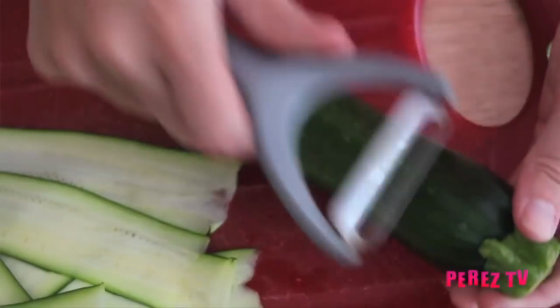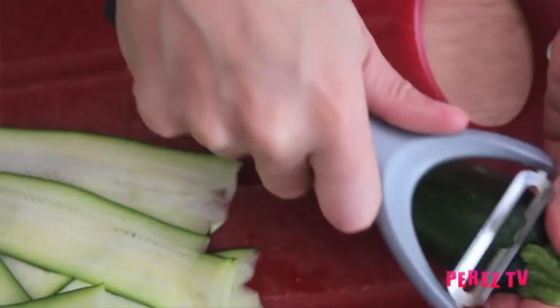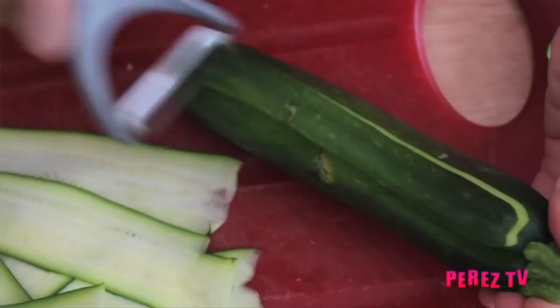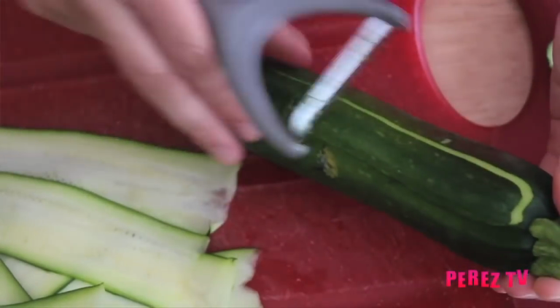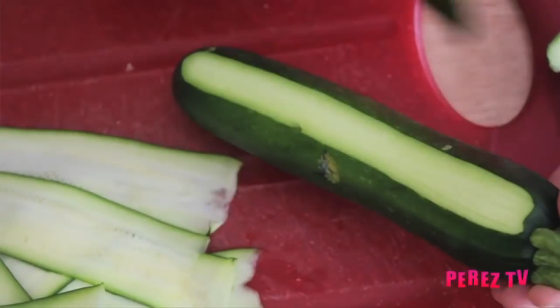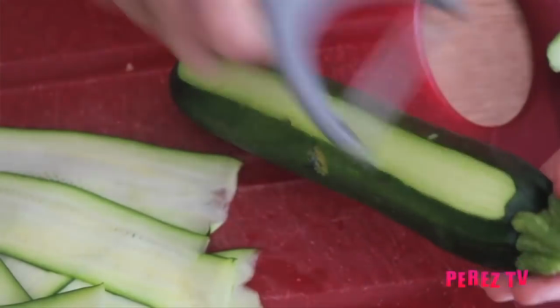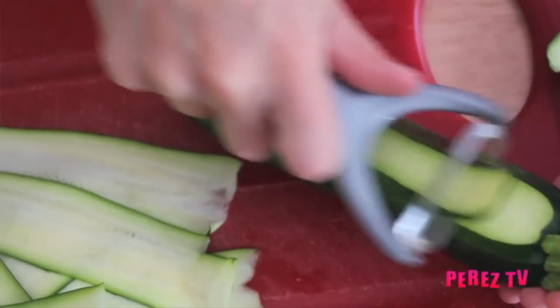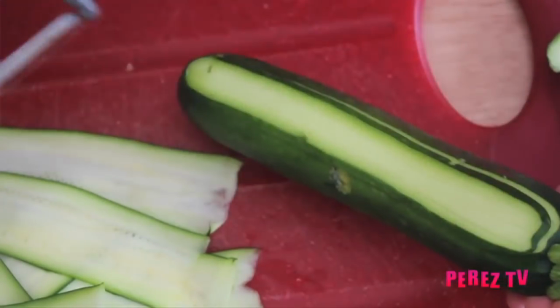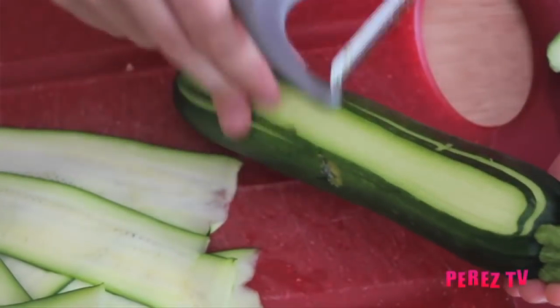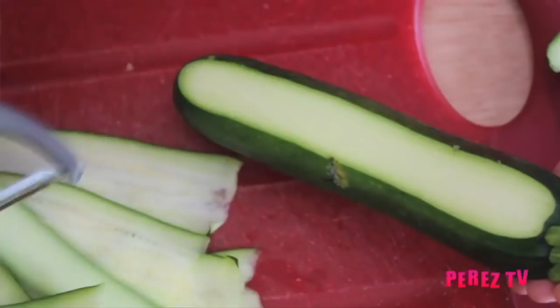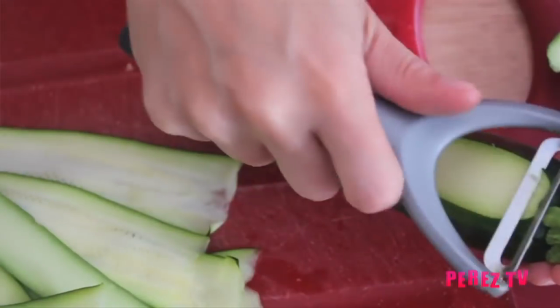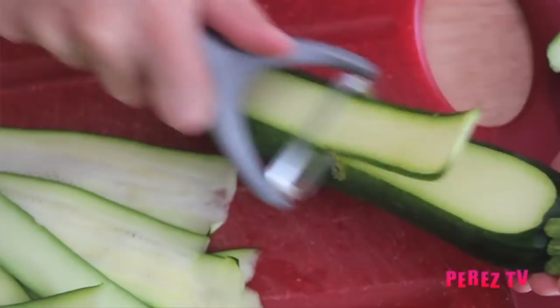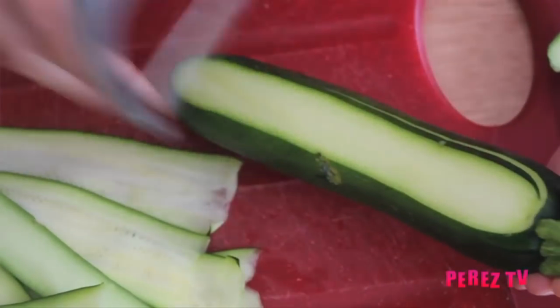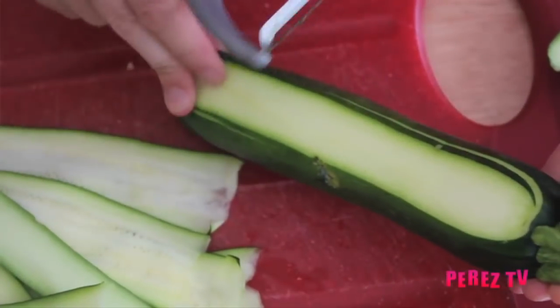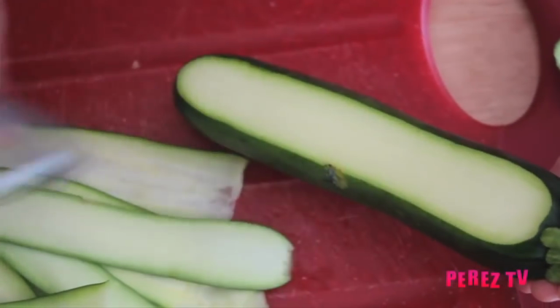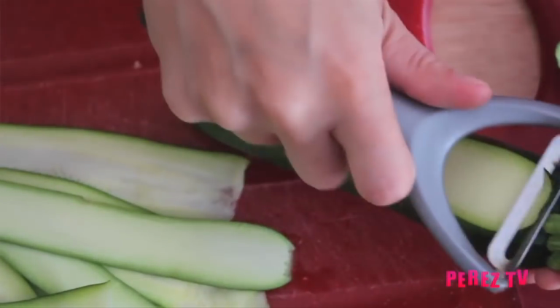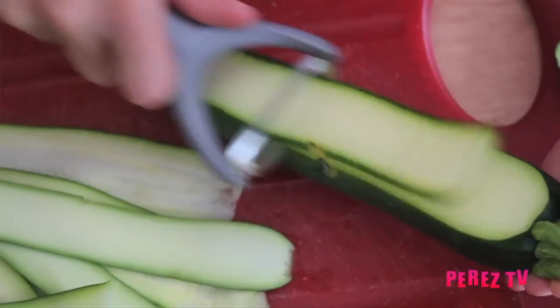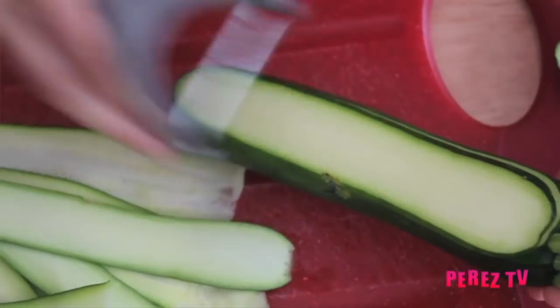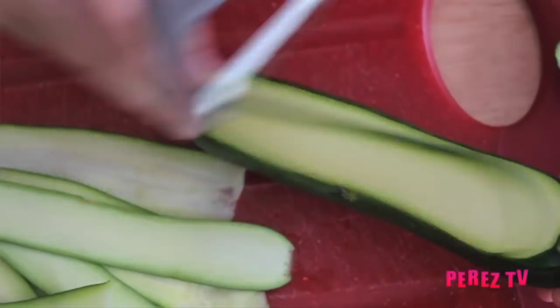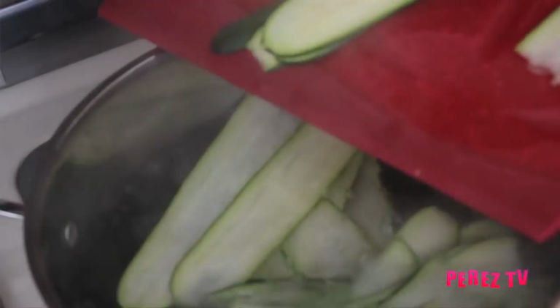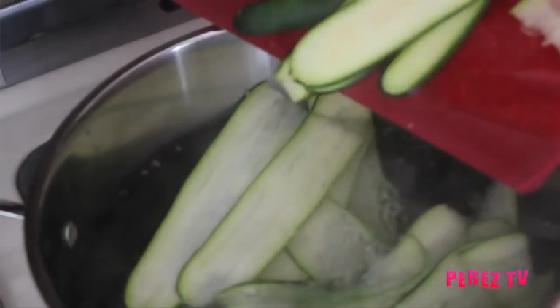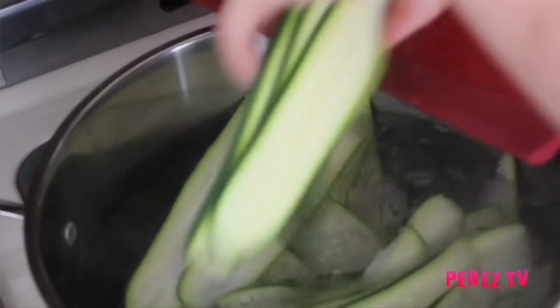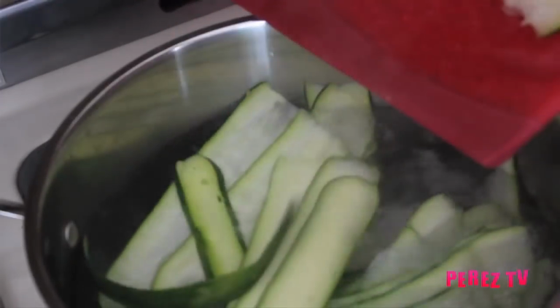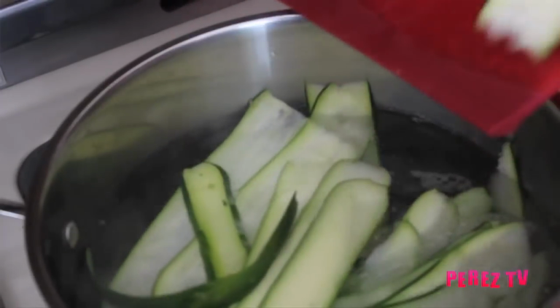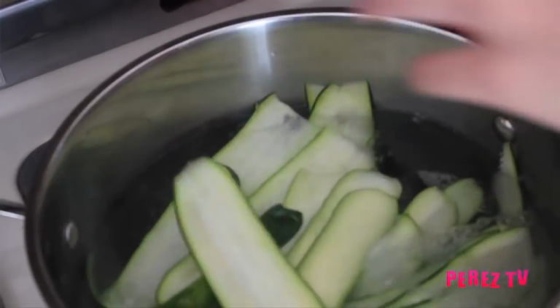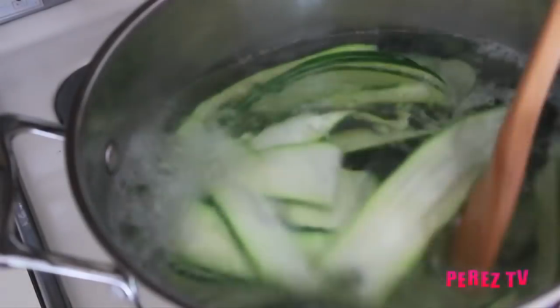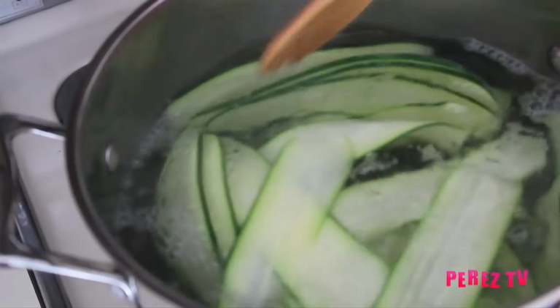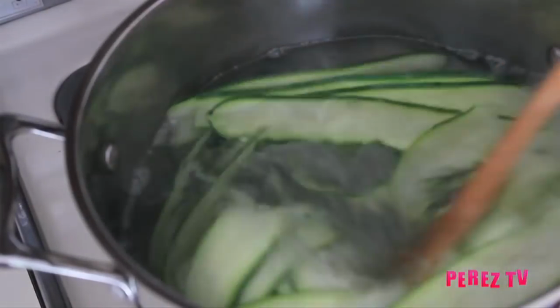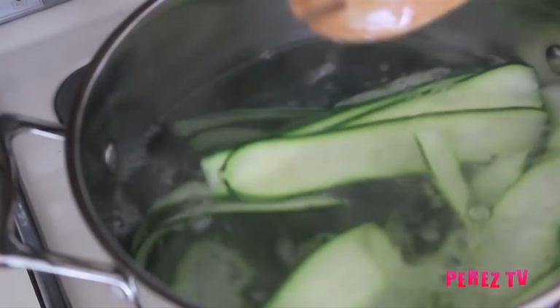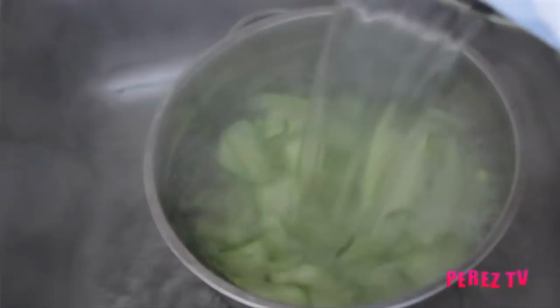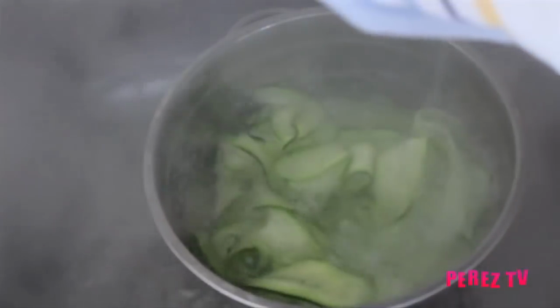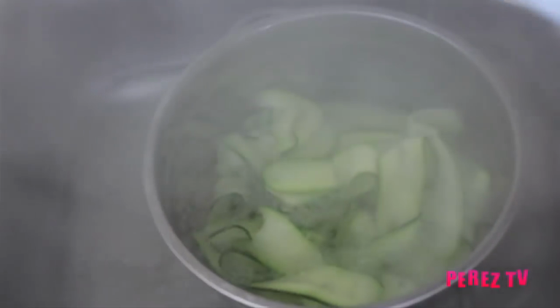Using one medium zucchini per person we're going to be shaving it into thin strips. Bring a large pot of water to a boil and add one tablespoon of salt. Add your zucchini to the boiling salted water and cook for two minutes or until tender and then drain it.